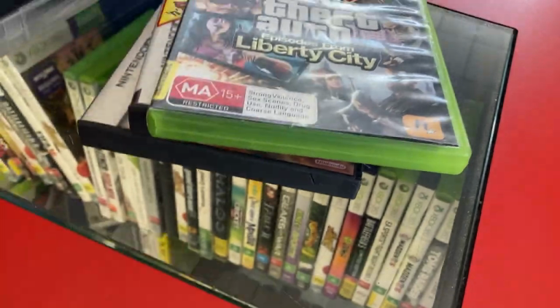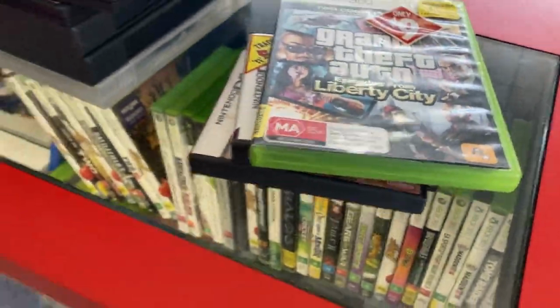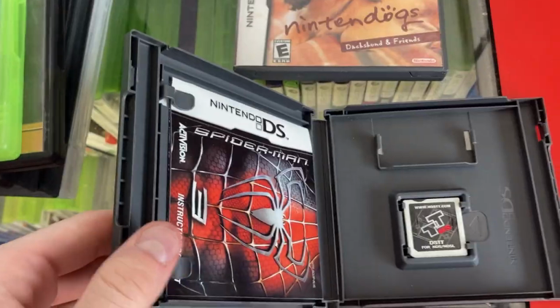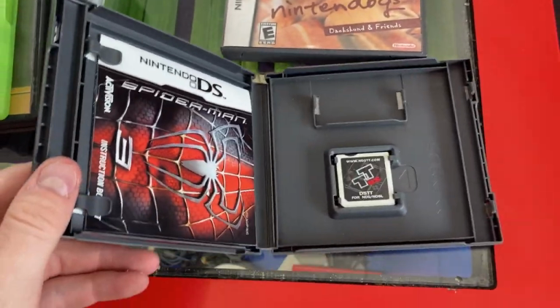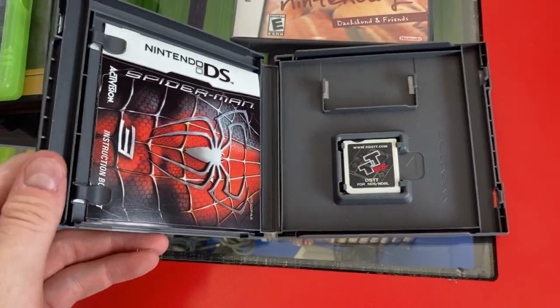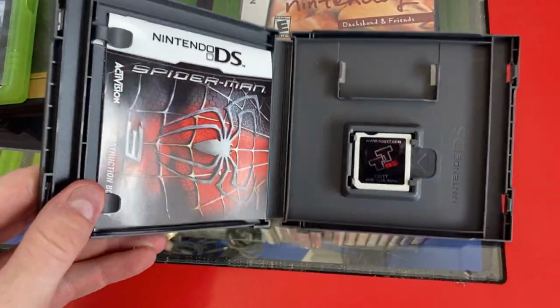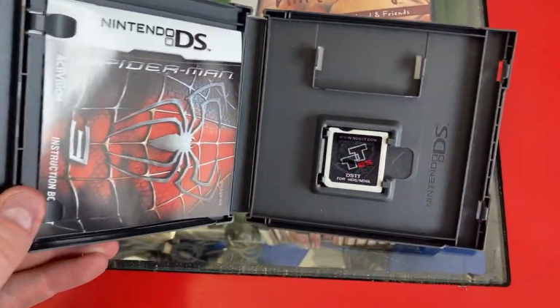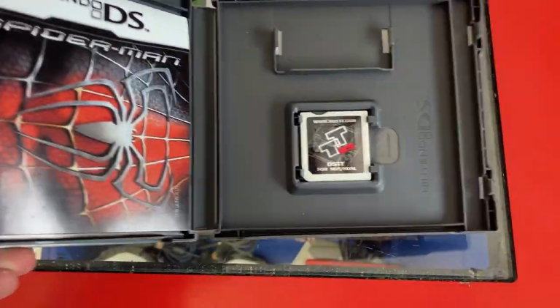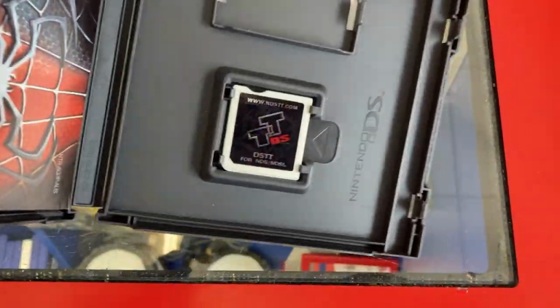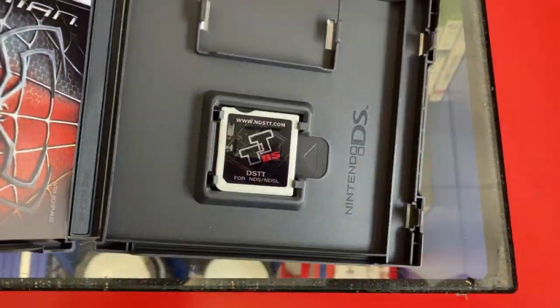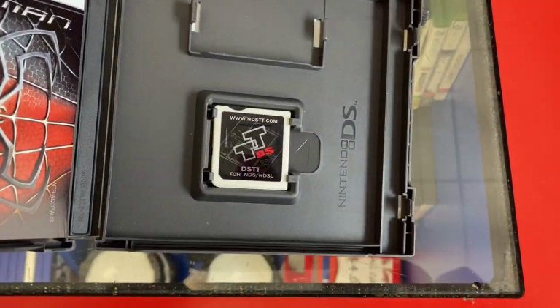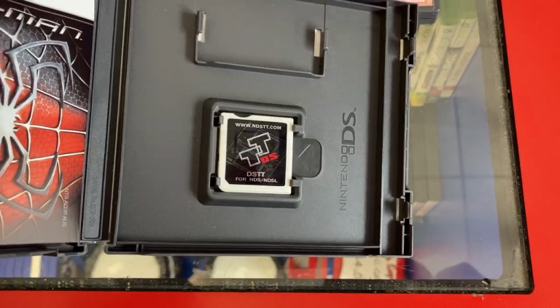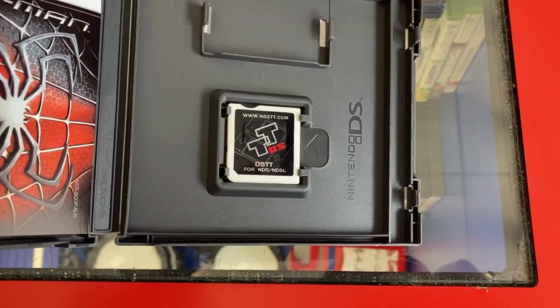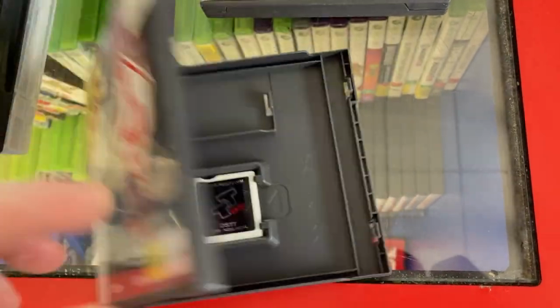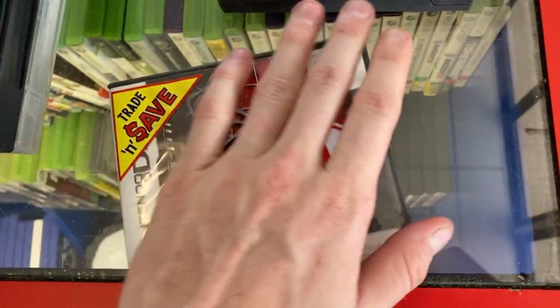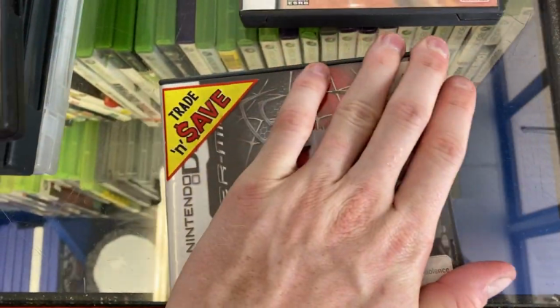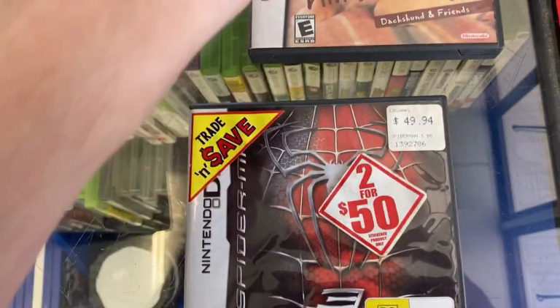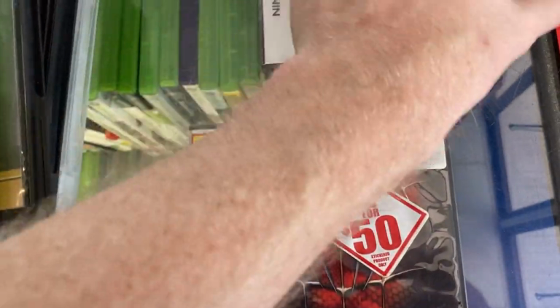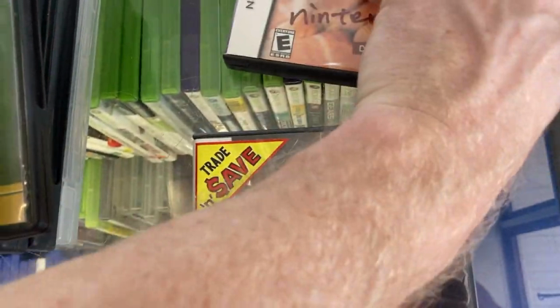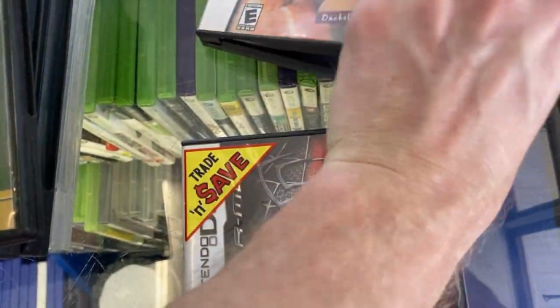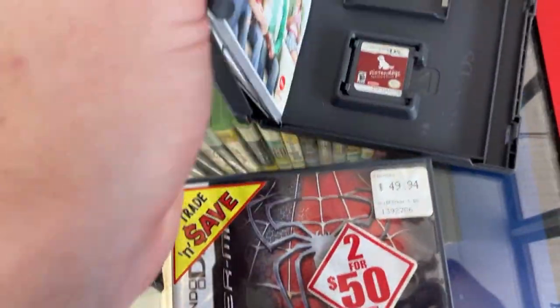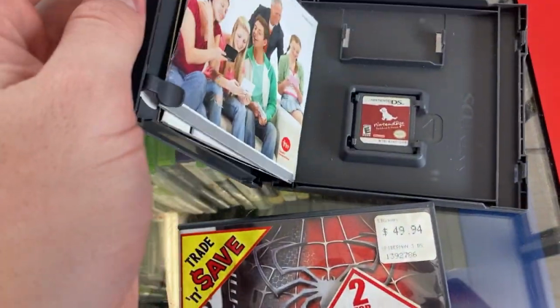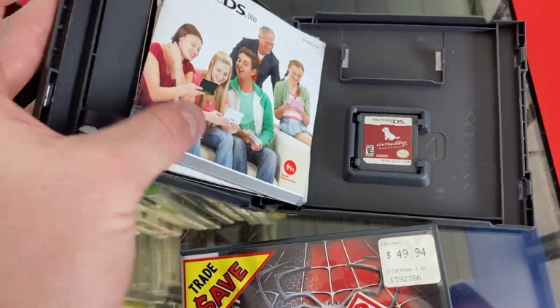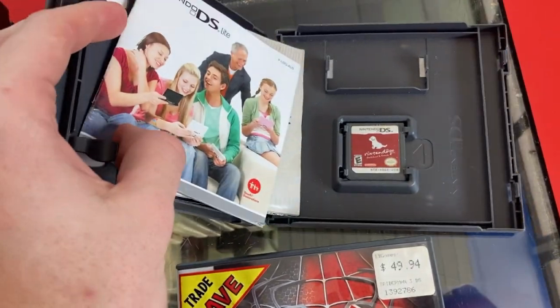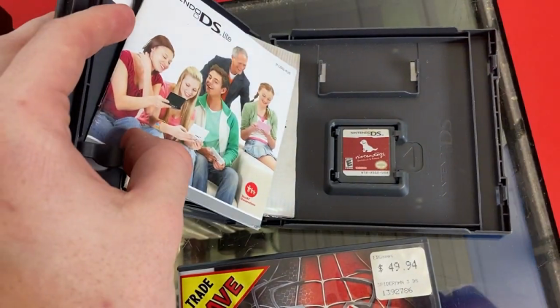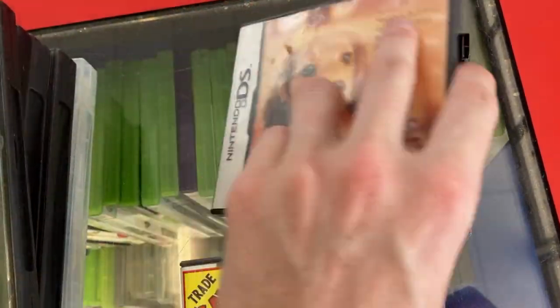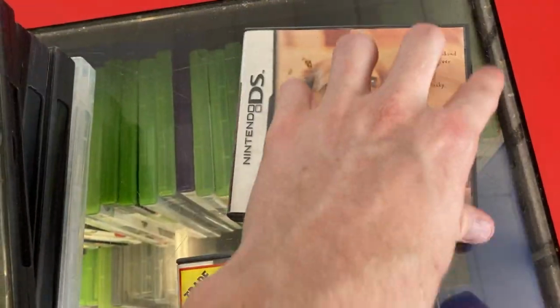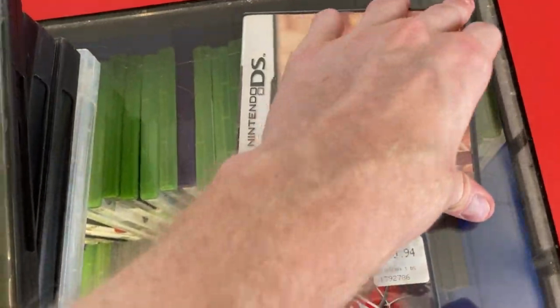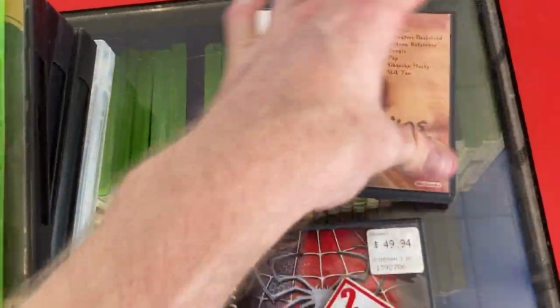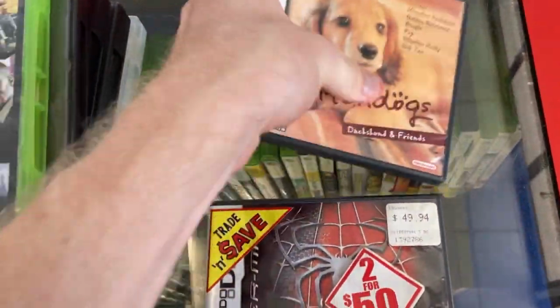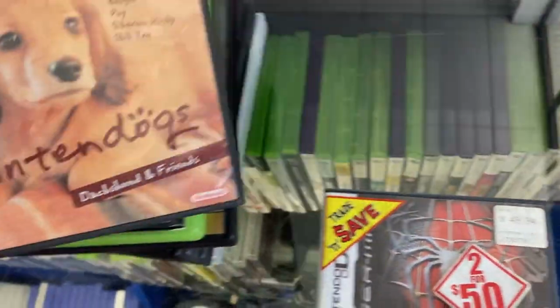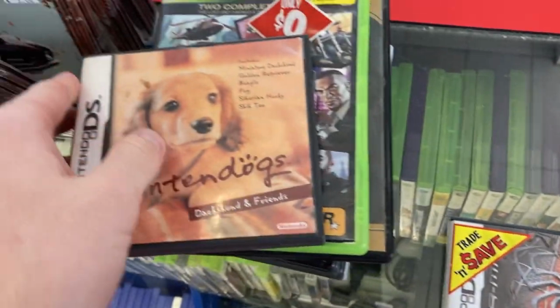Unfortunately, the Spider-Man game didn't have the correct game in the case, which is always something you've got to check for. And the Nintendo Dogs game on the DS was actually an American copy. So in the end, after all that sifting, I only took away Liberty City.